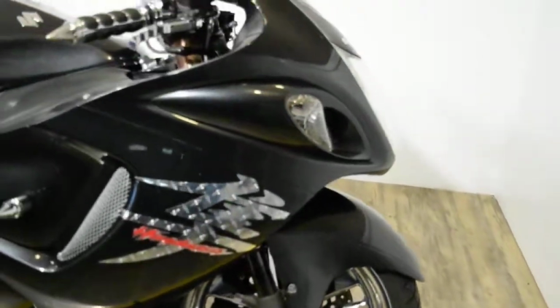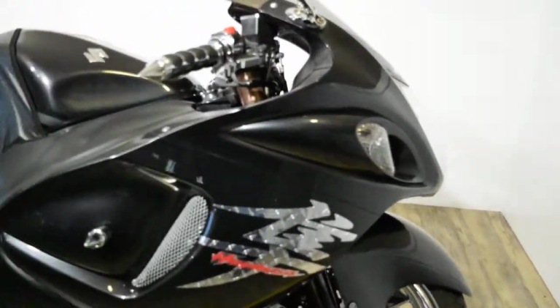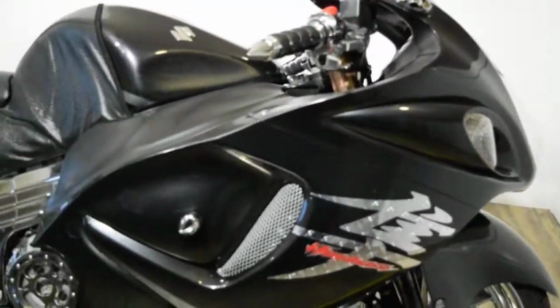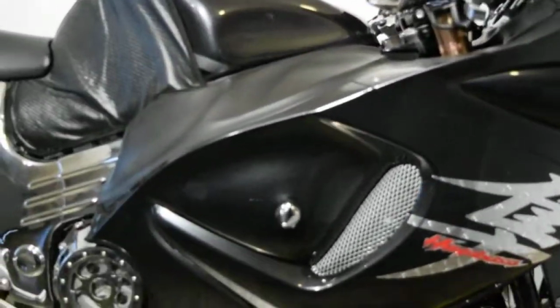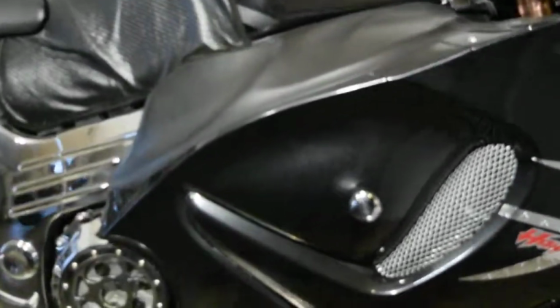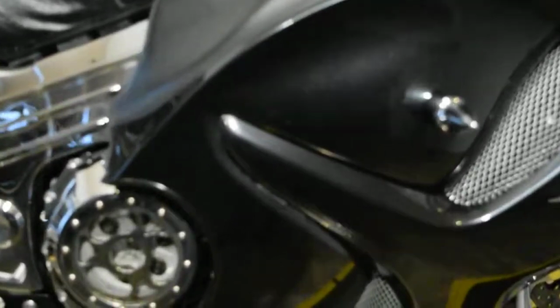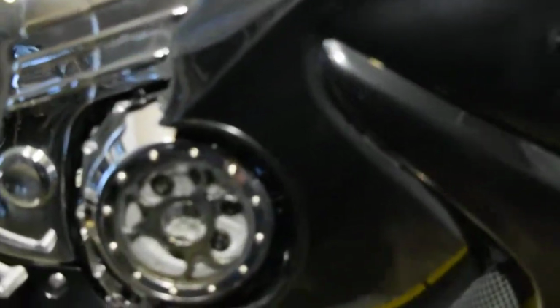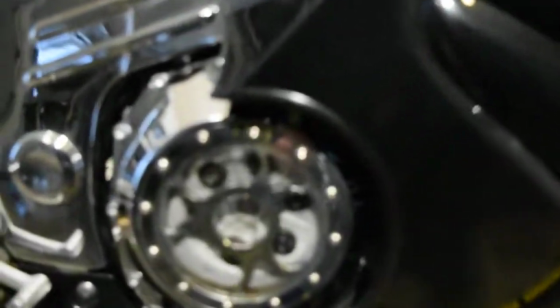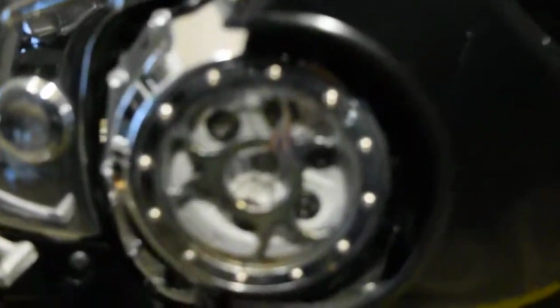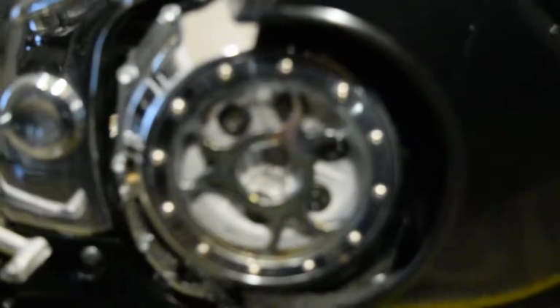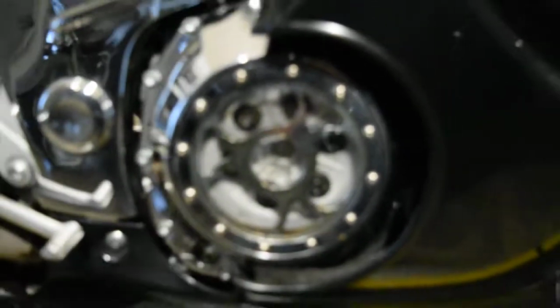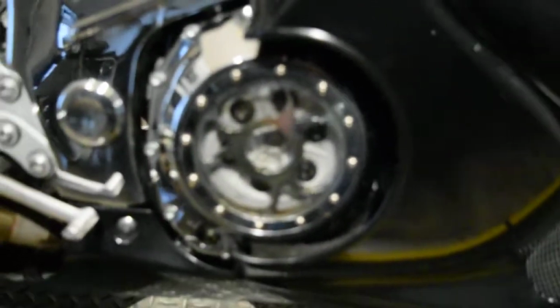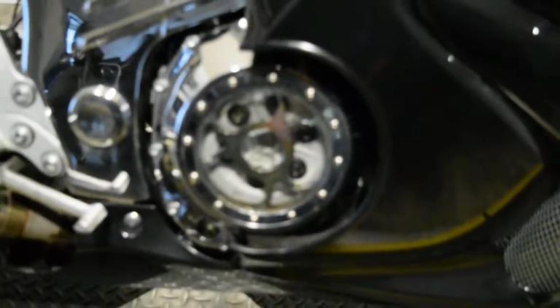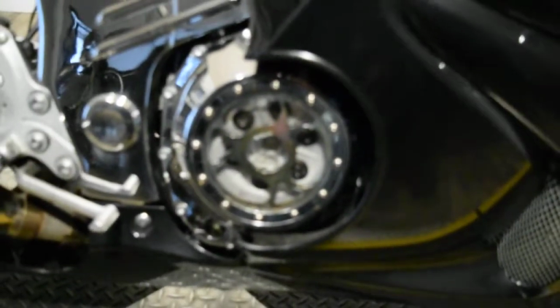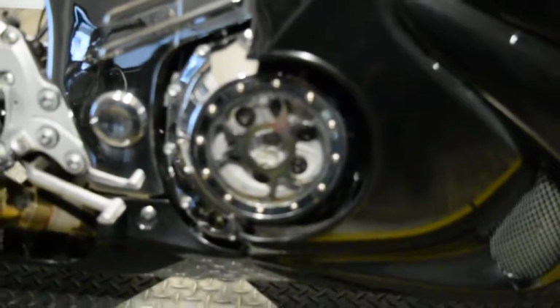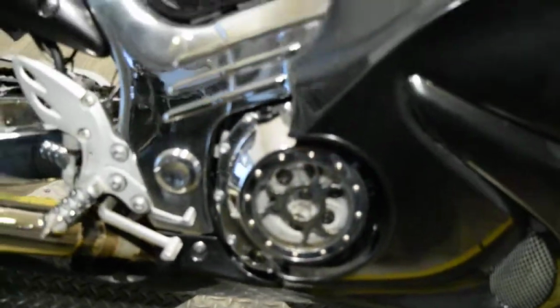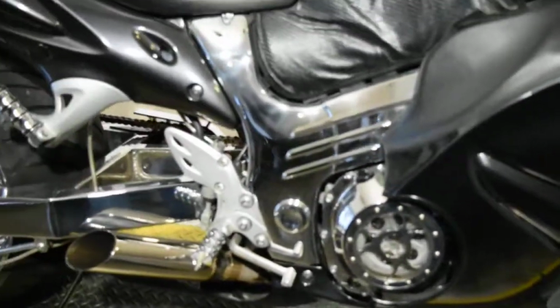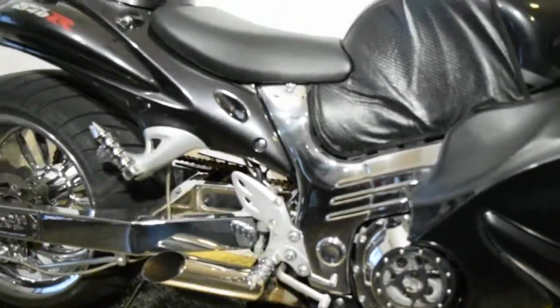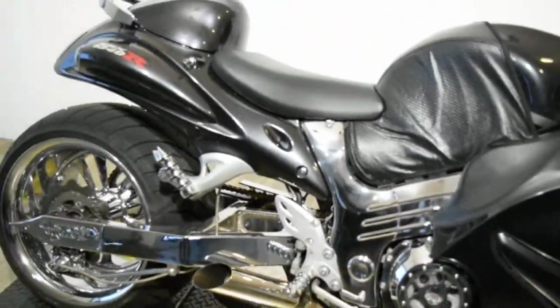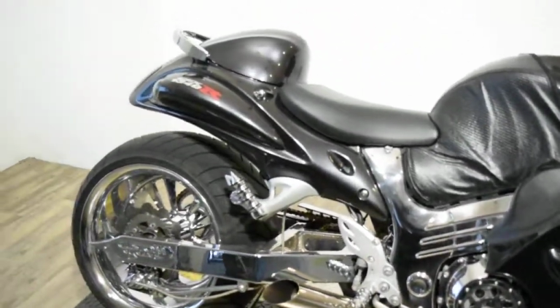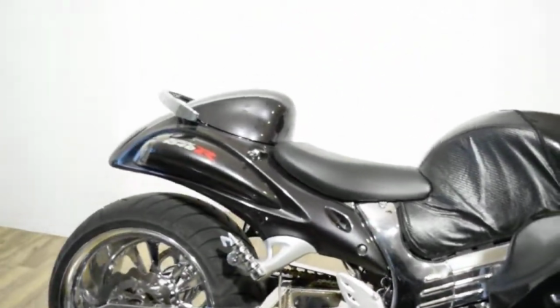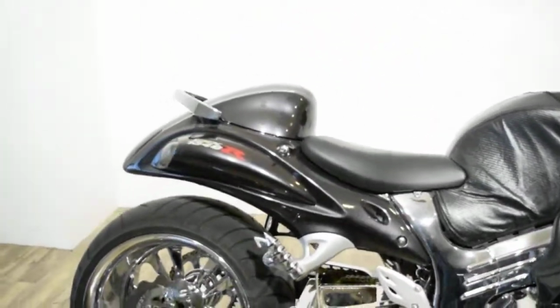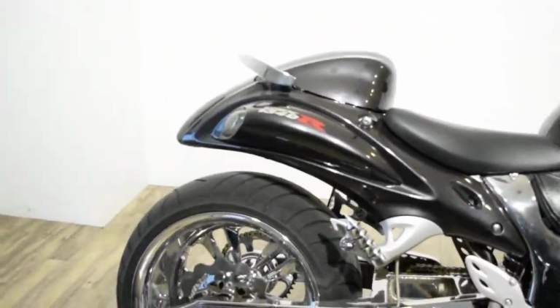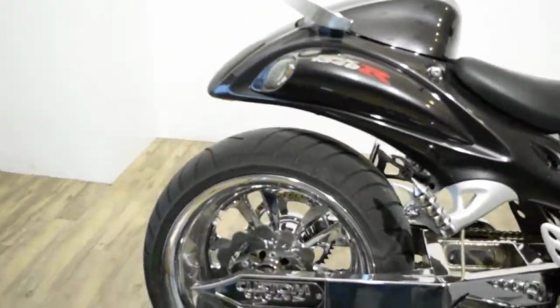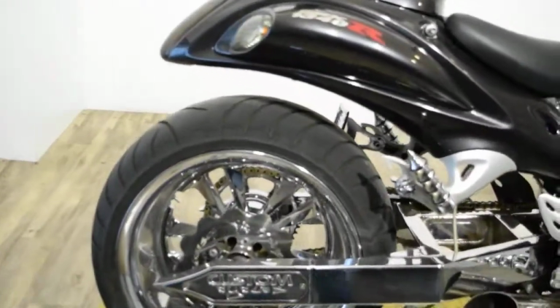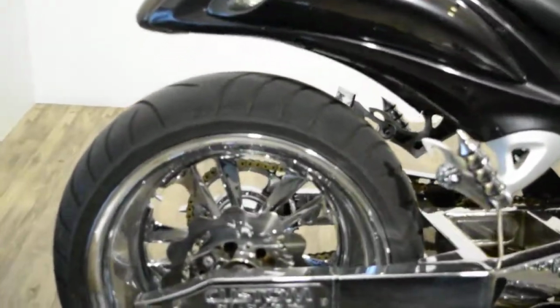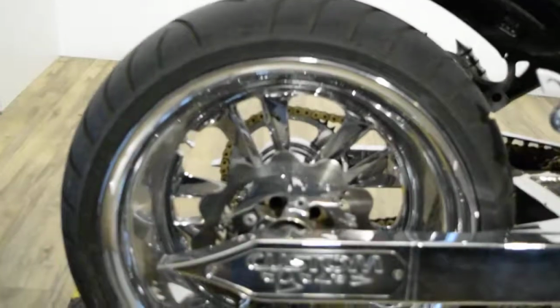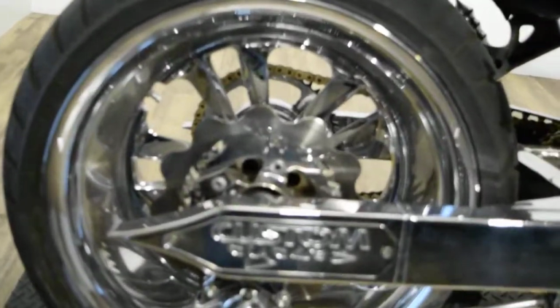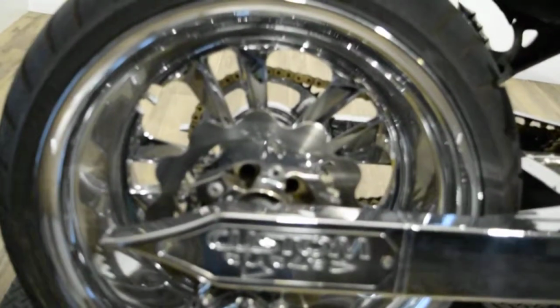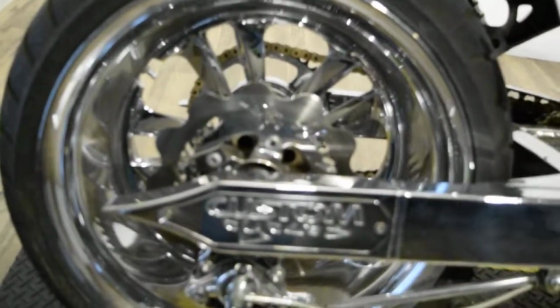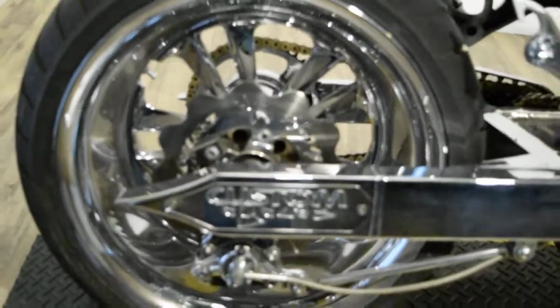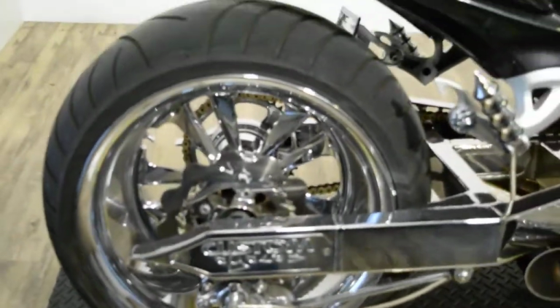This bike has a see-through cover — the case cover side and the clutch cover side also. Custom exhaust, there's so much stuff done to this bike. Custom chrome wheels and a Hayabusa rear rotor.